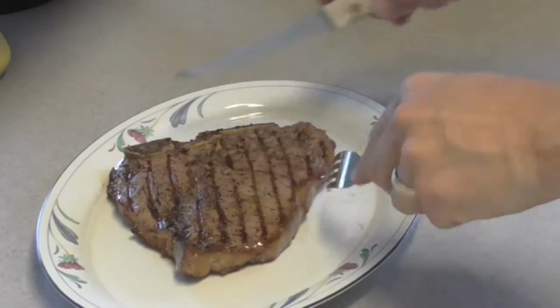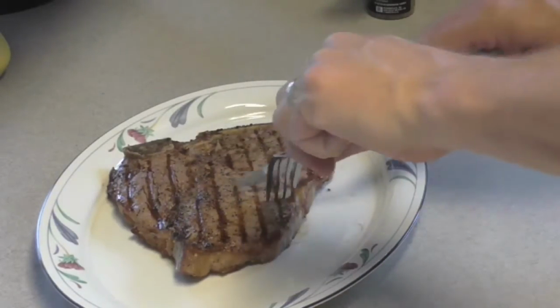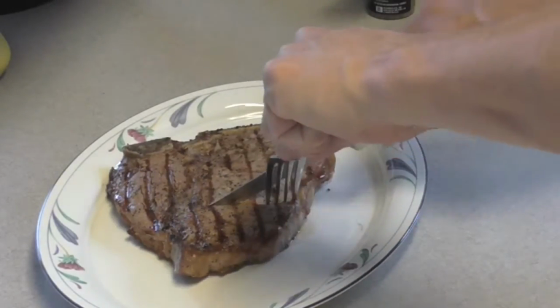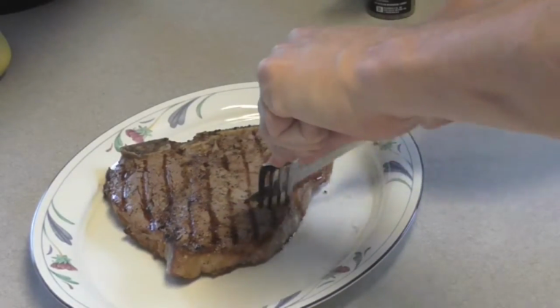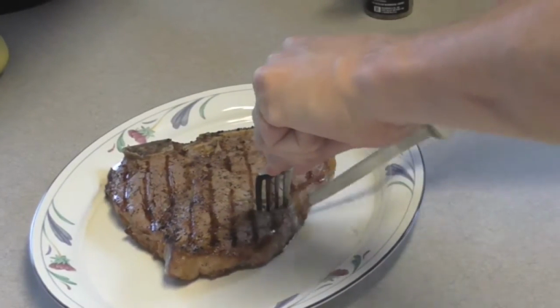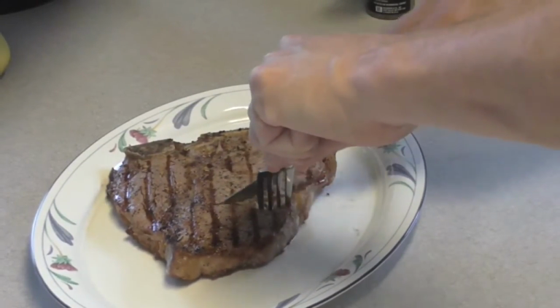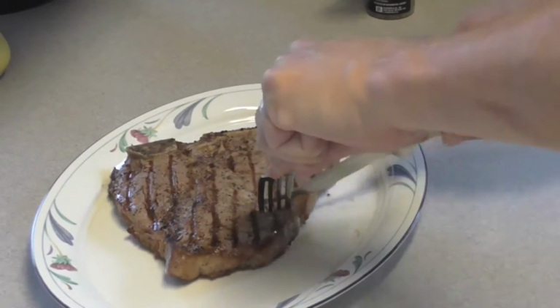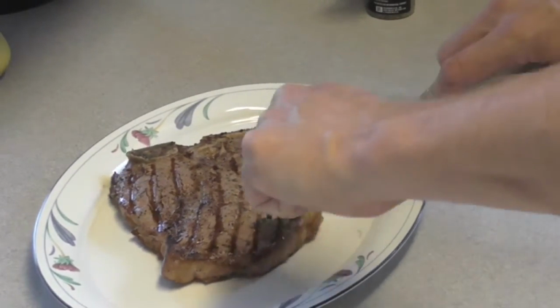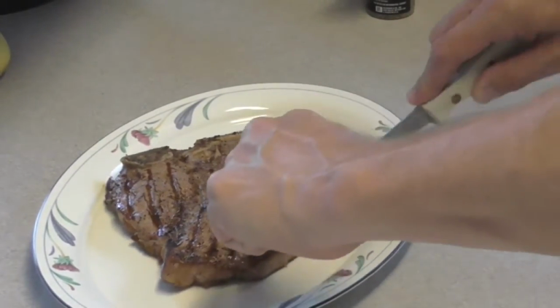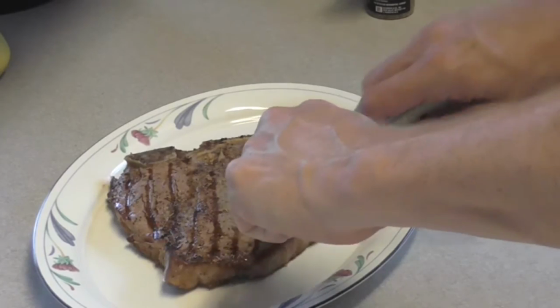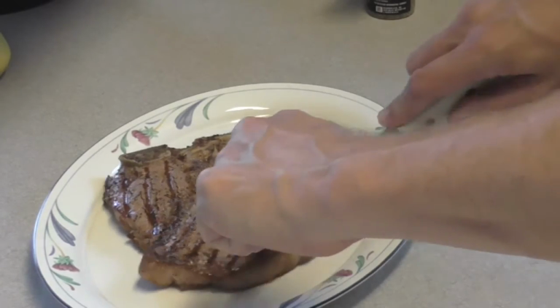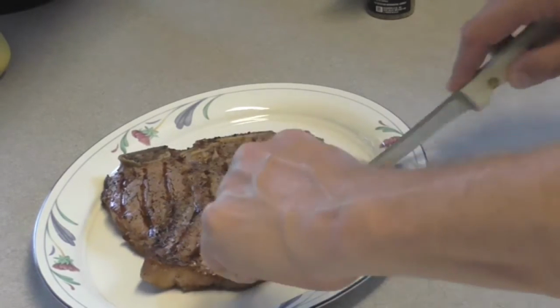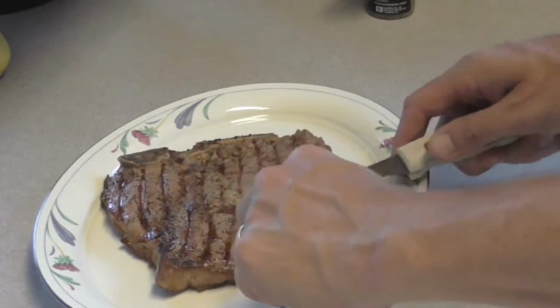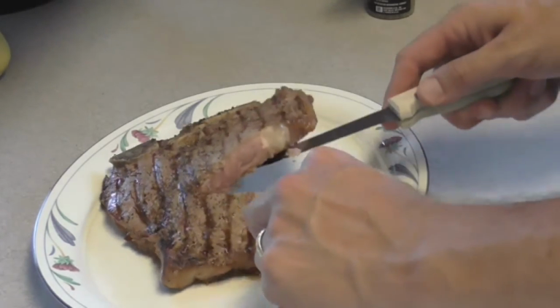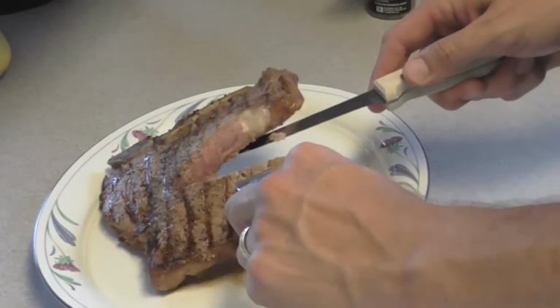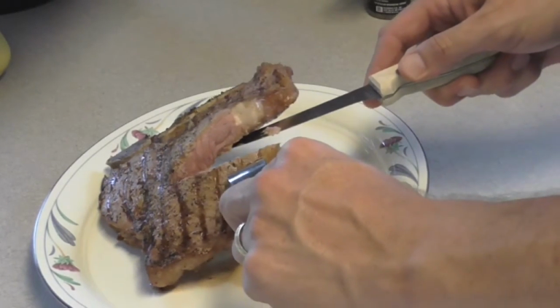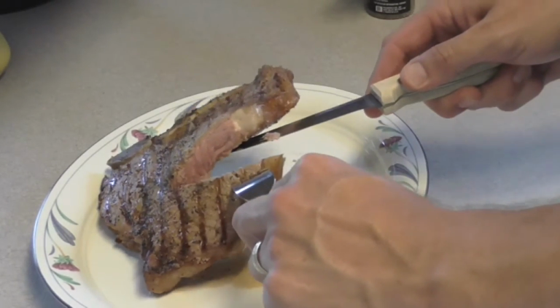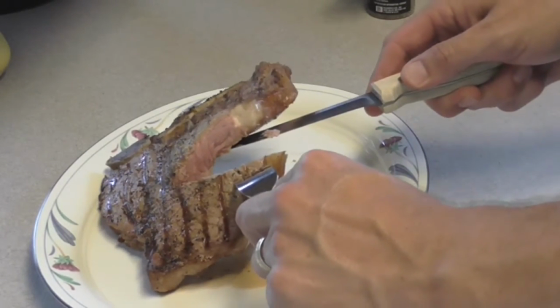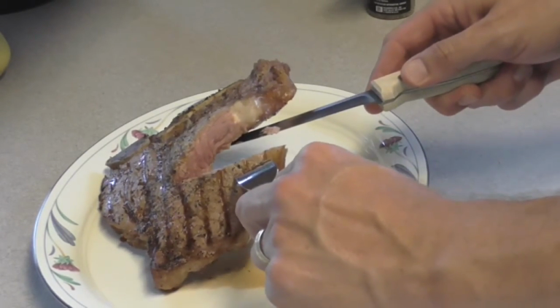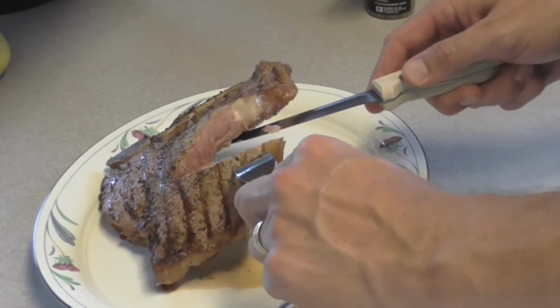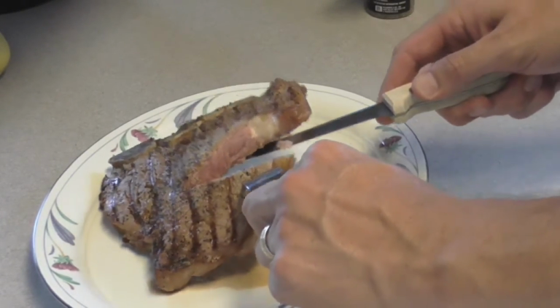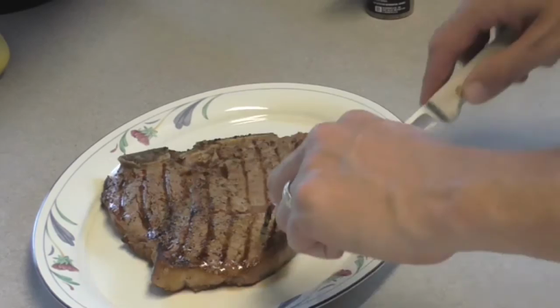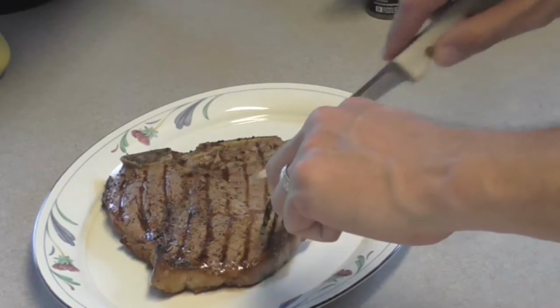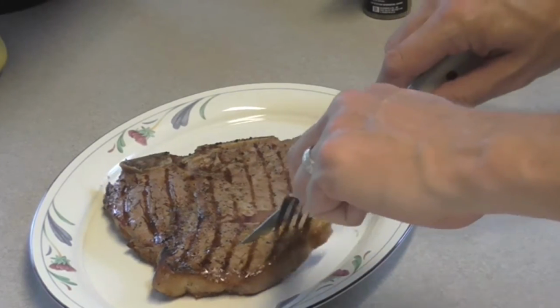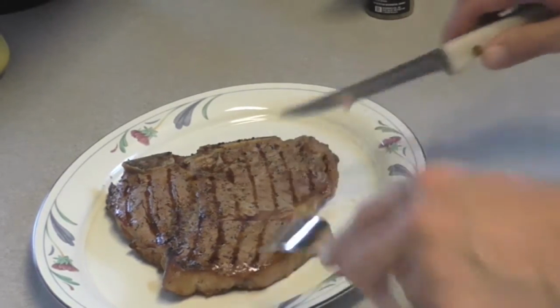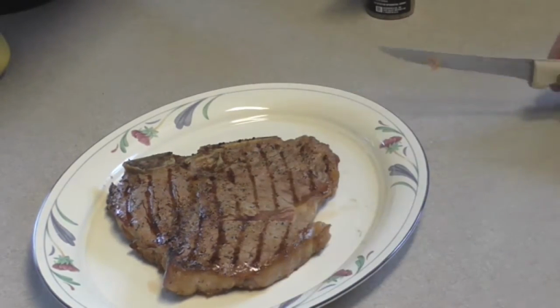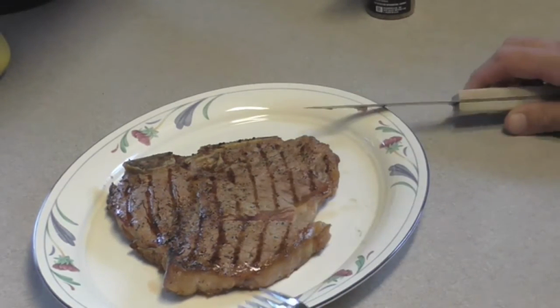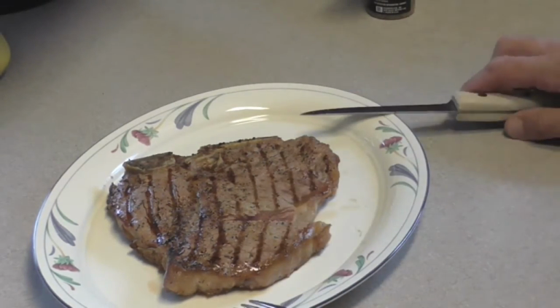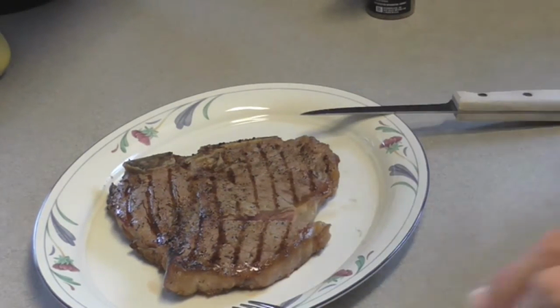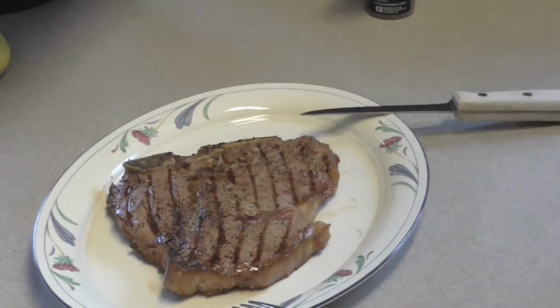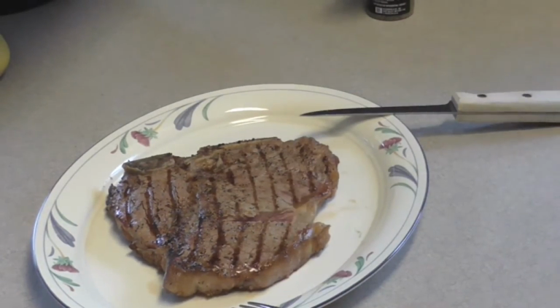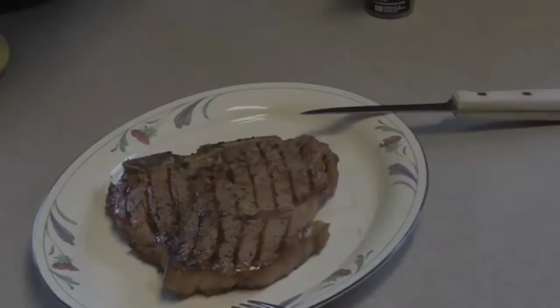After five minutes I'm cutting into it. I like it medium to medium rare. Let's see what it looks like — oh yeah, perfect! All right, I hope you enjoyed the video. If you do, please give me a comment or thumbs up. Thanks for watching my friends, have a great day.